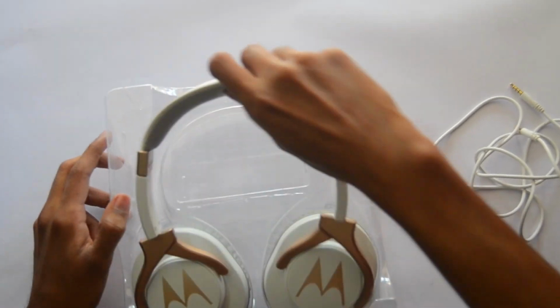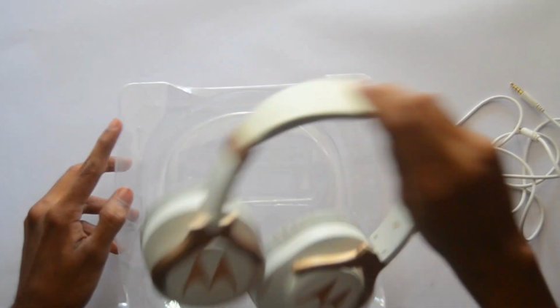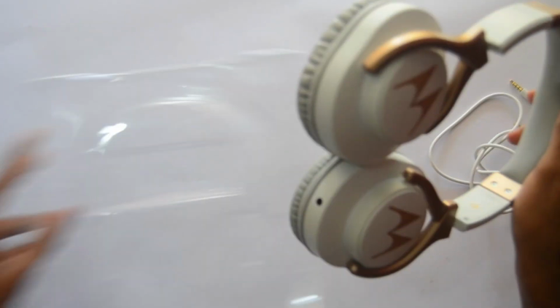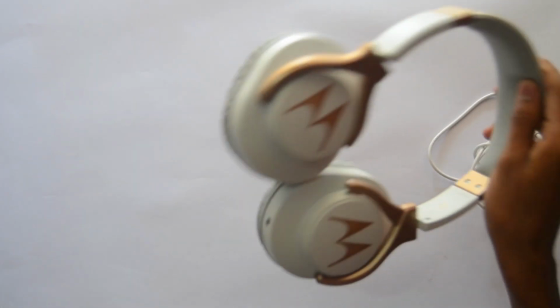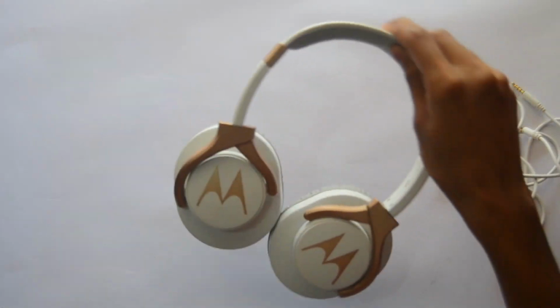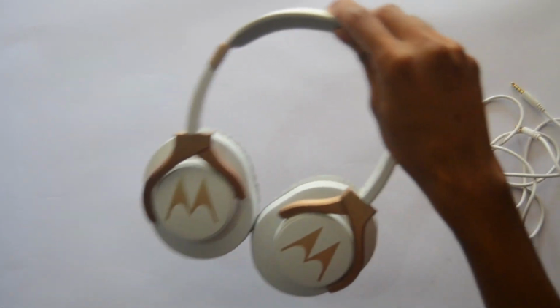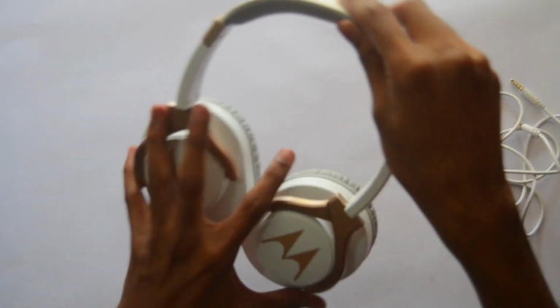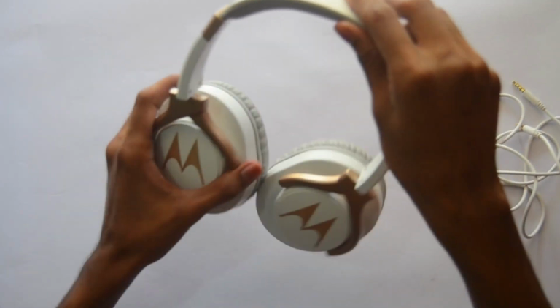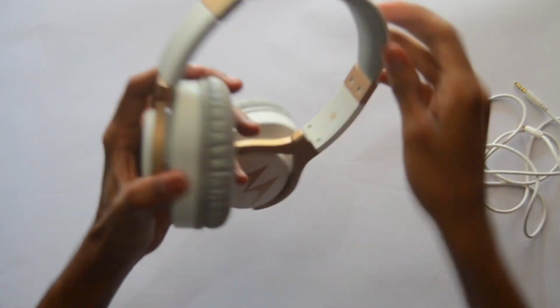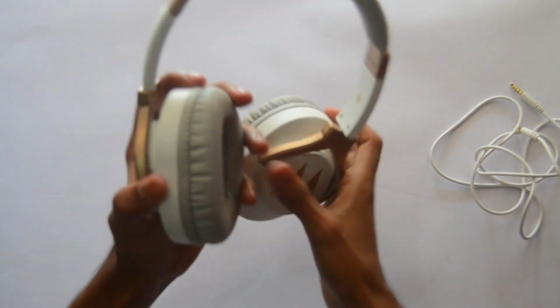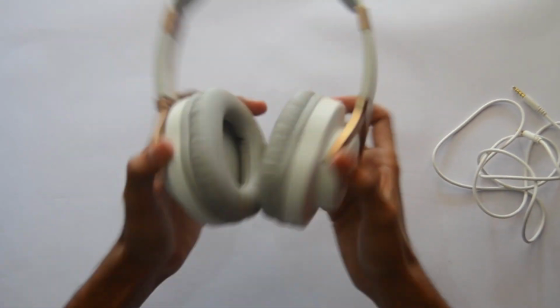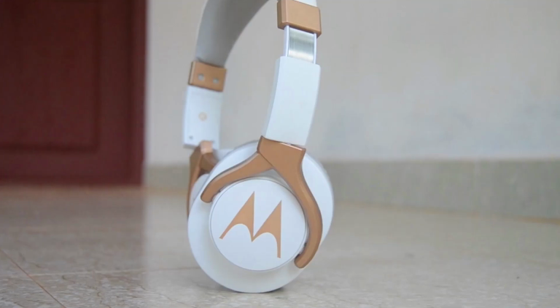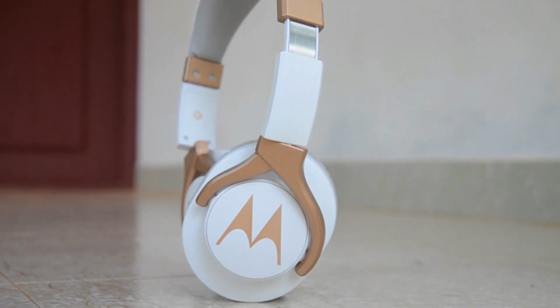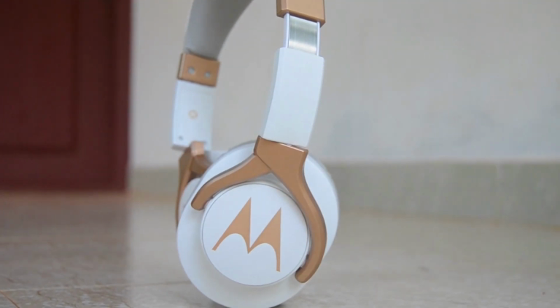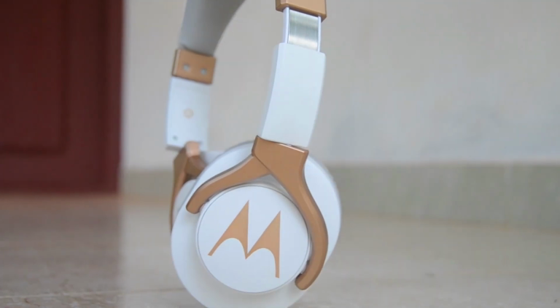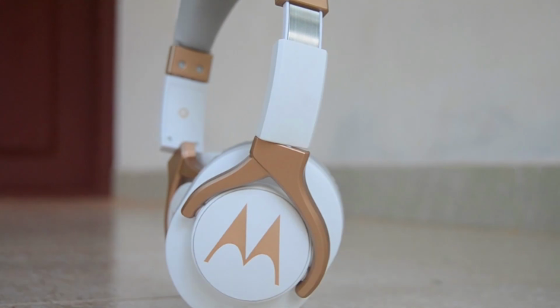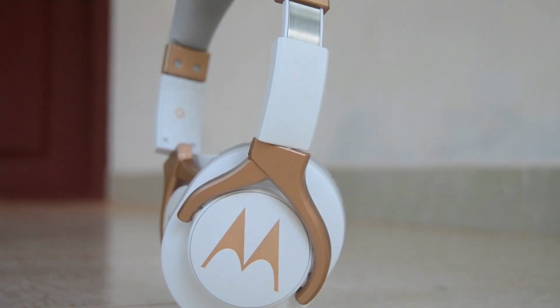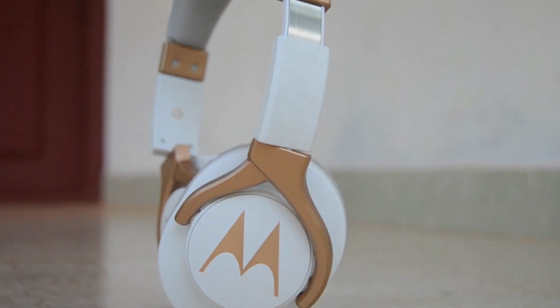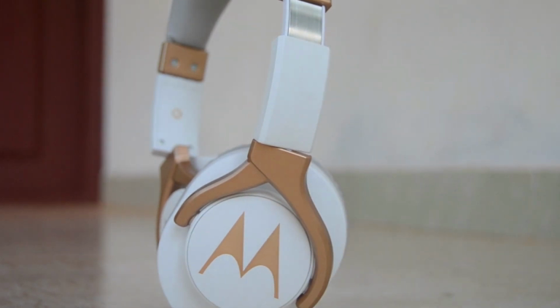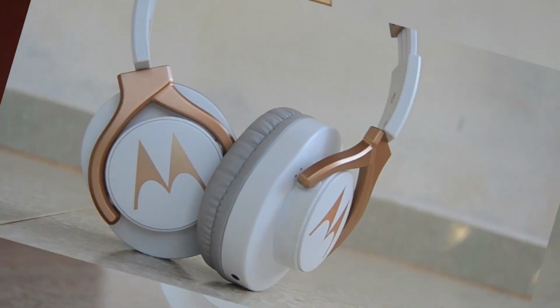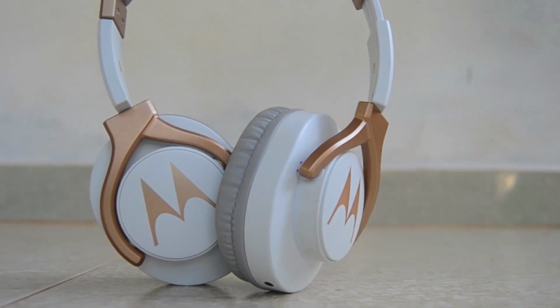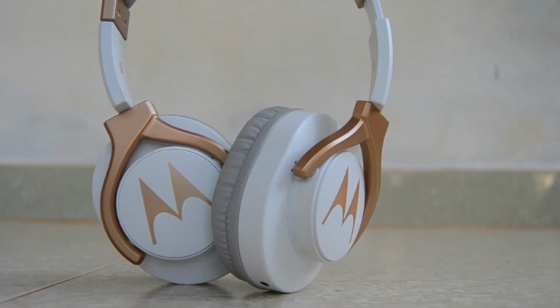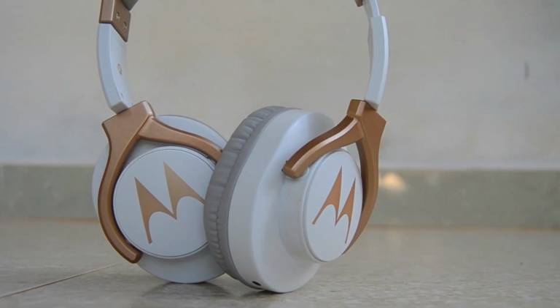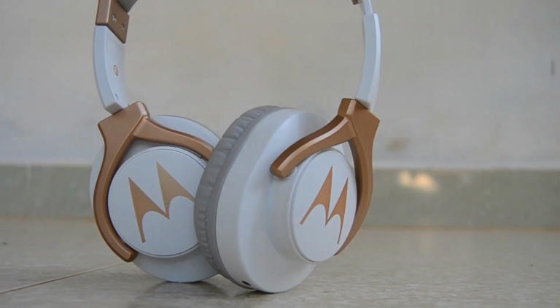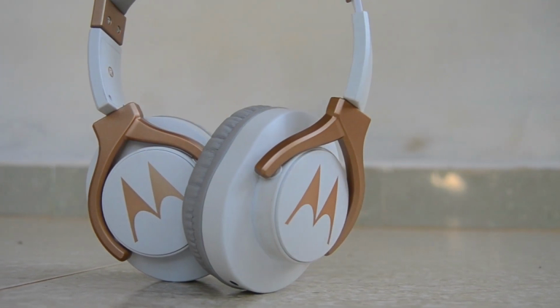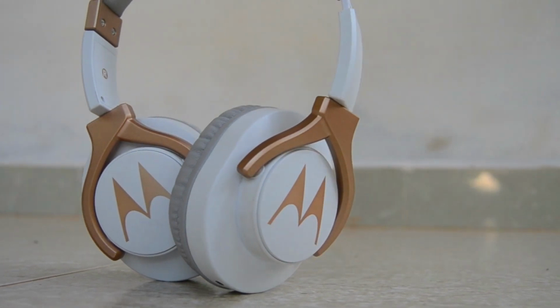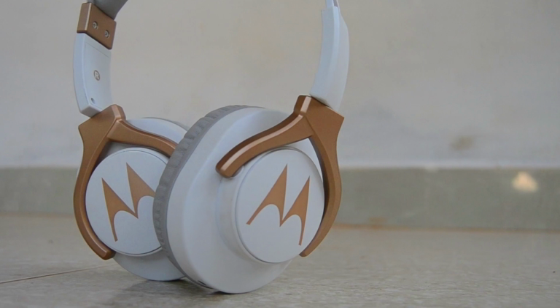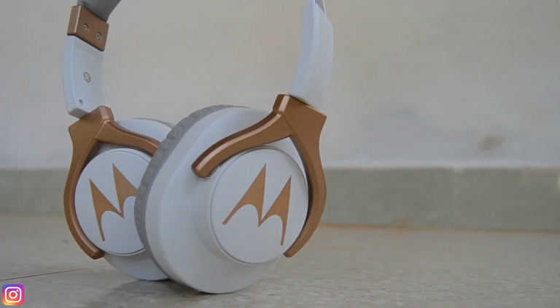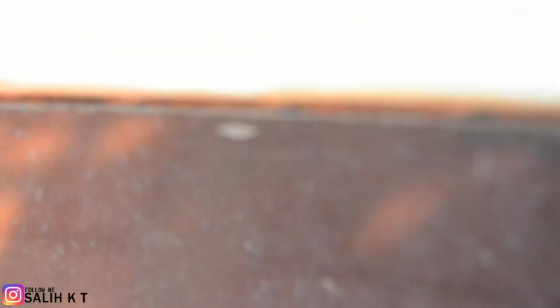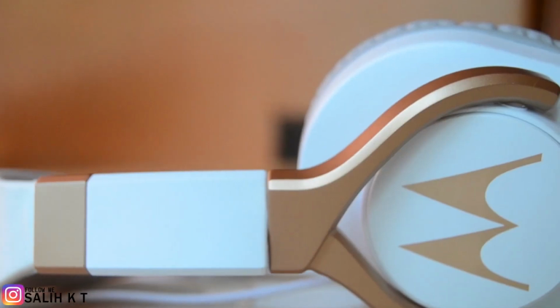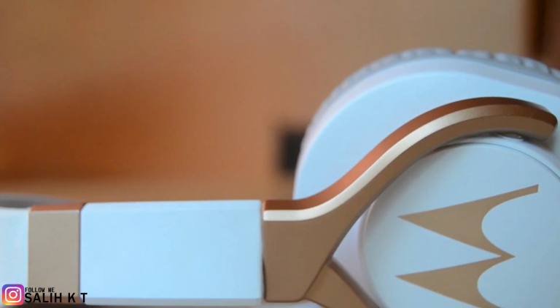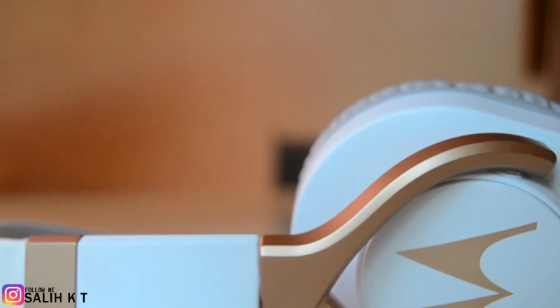Here is the awesome Motorola headset. First of all, the design — it's an outstanding design. The light gold finishing is awesome. It looks like metal, but it's not. It's all plastic with a matte finish.